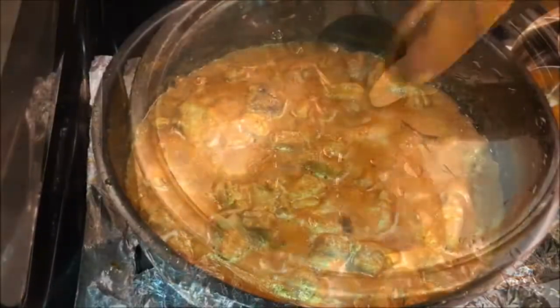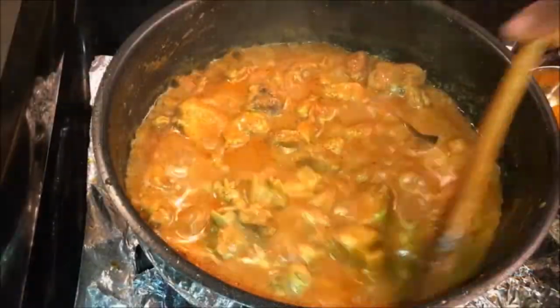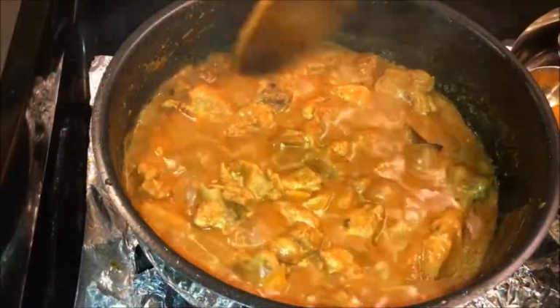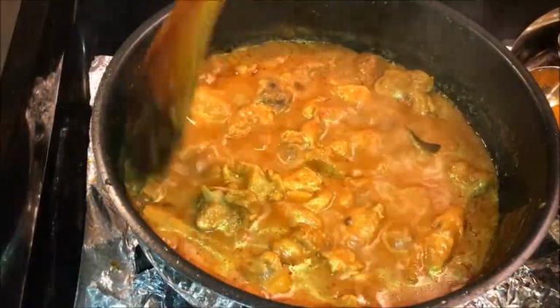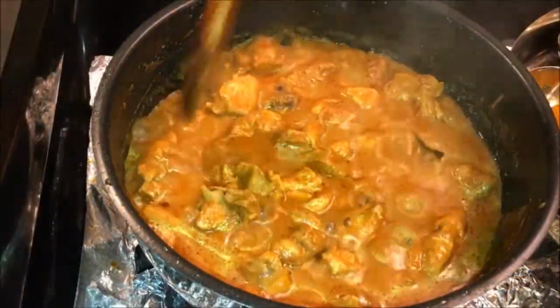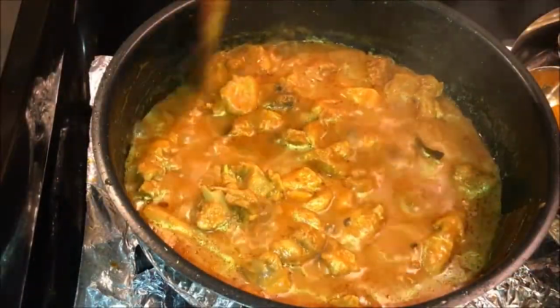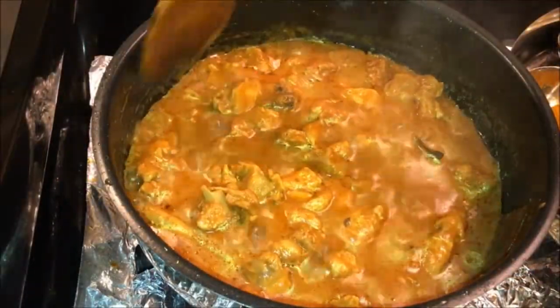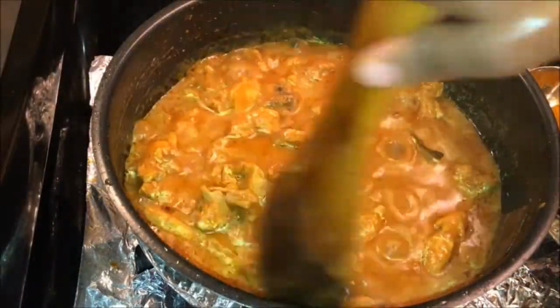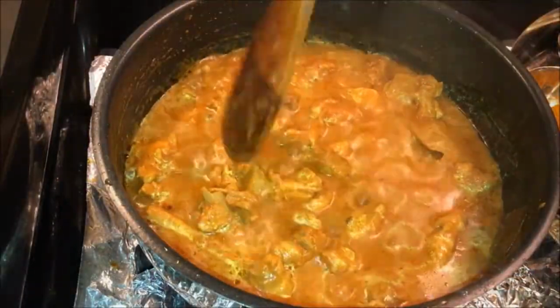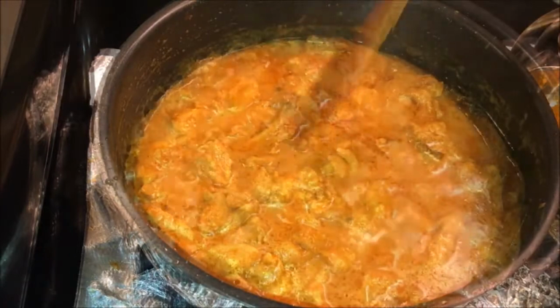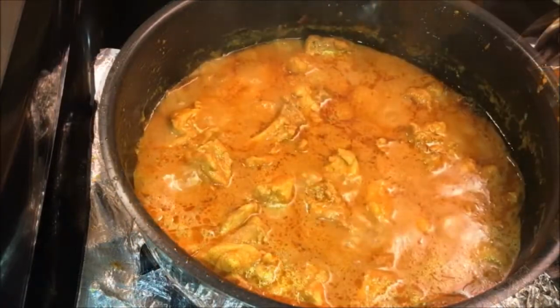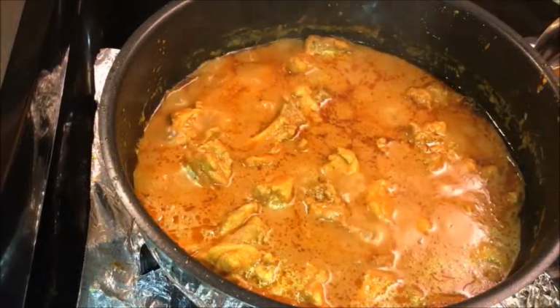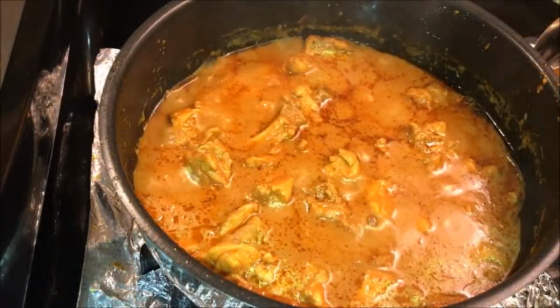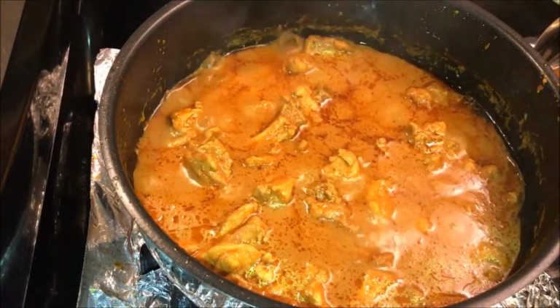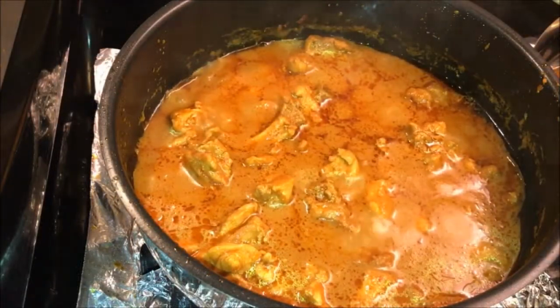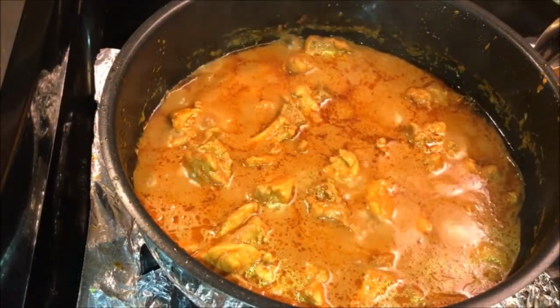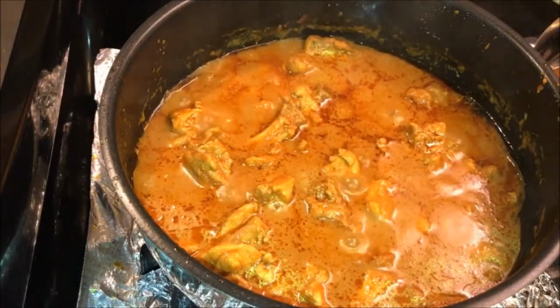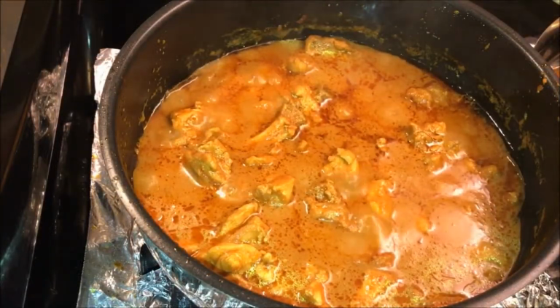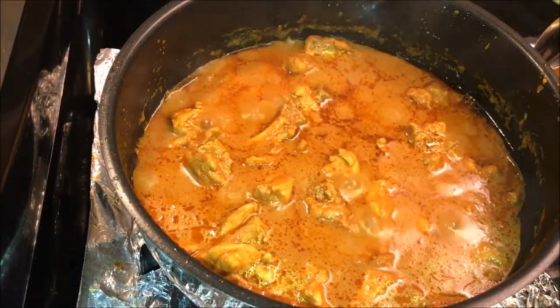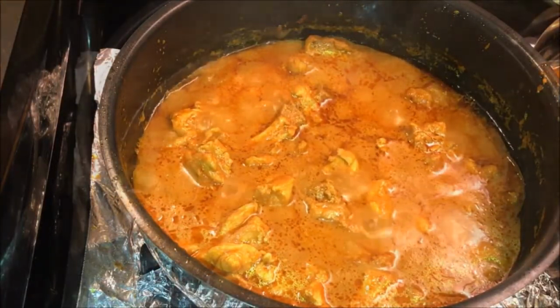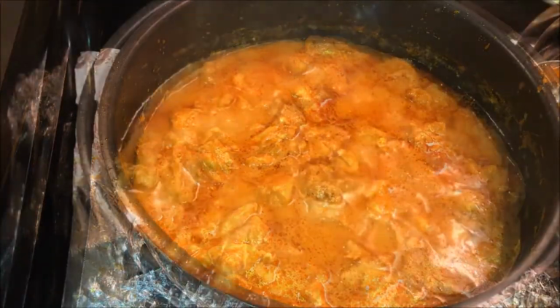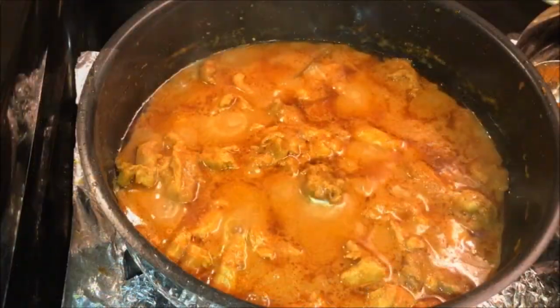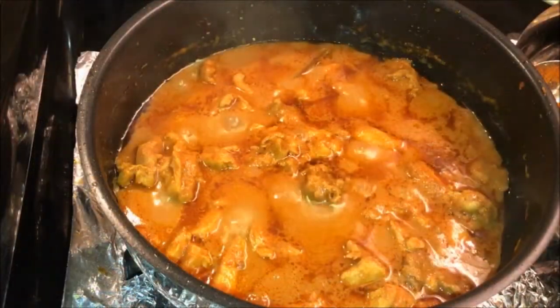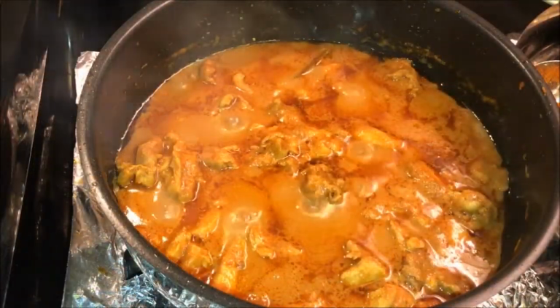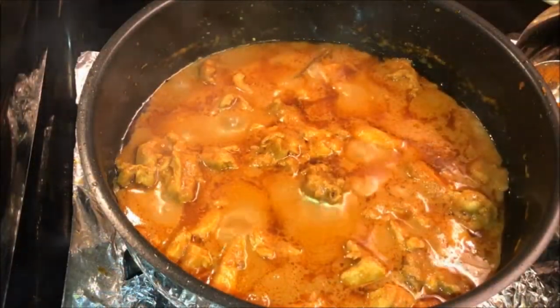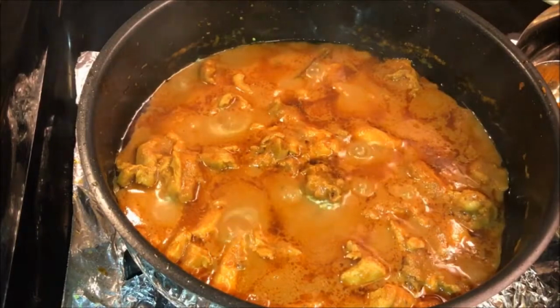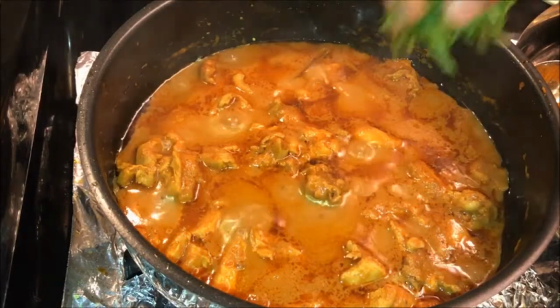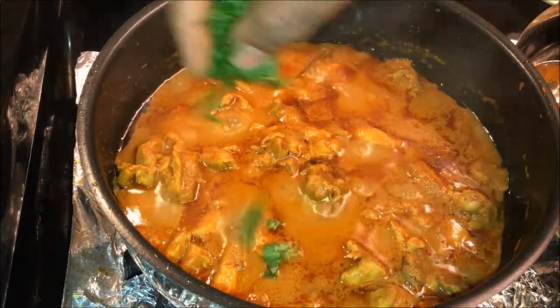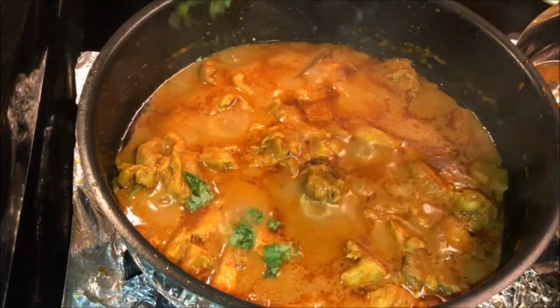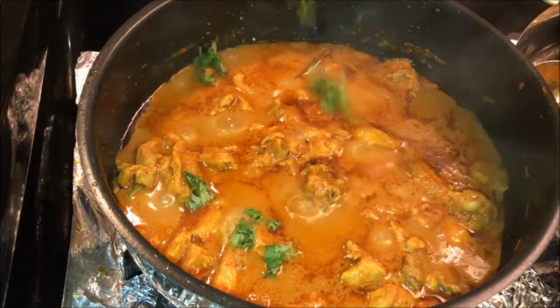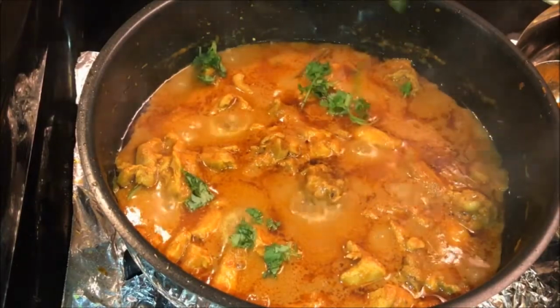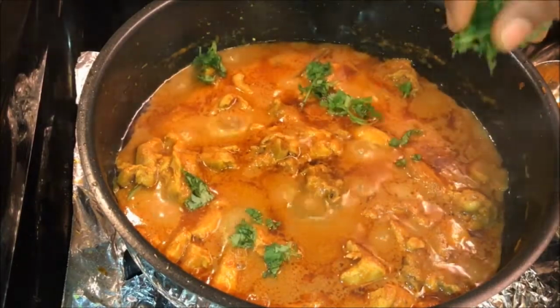Chicken is well cooked now. Garnish with some coriander leaves.